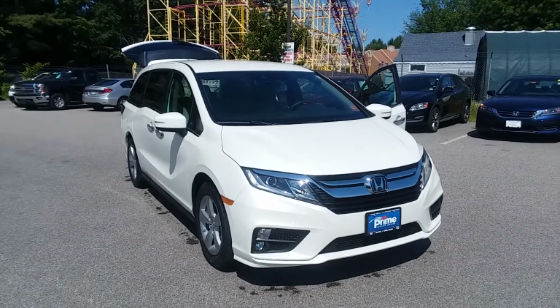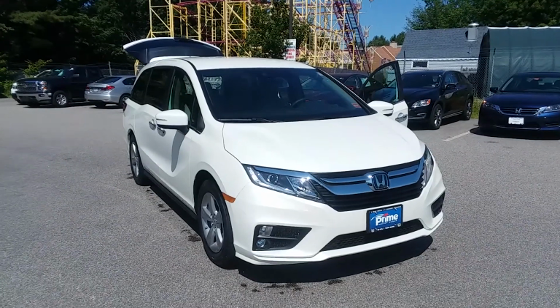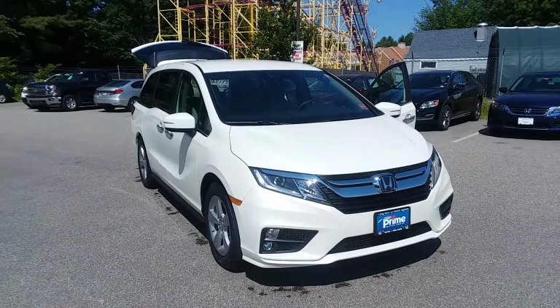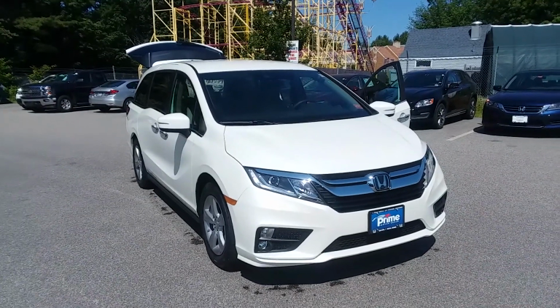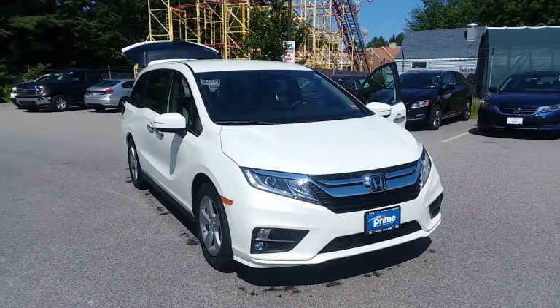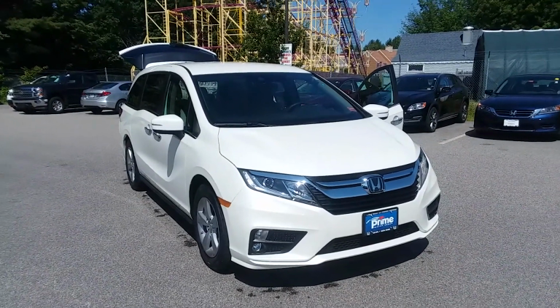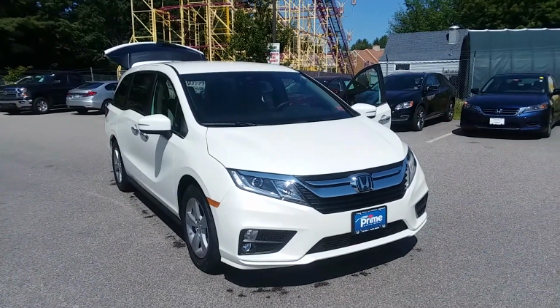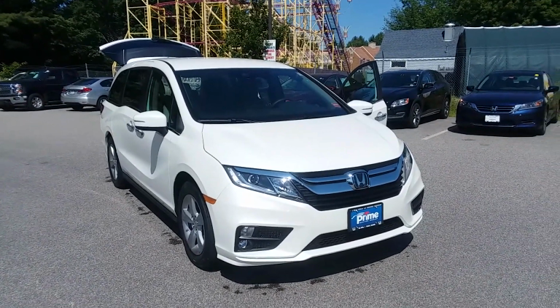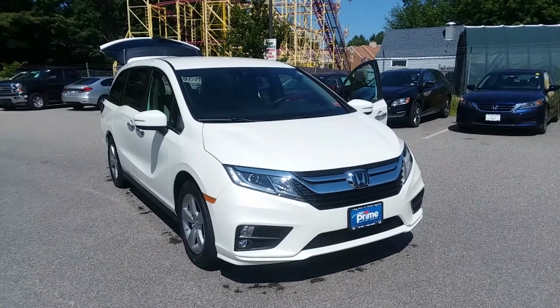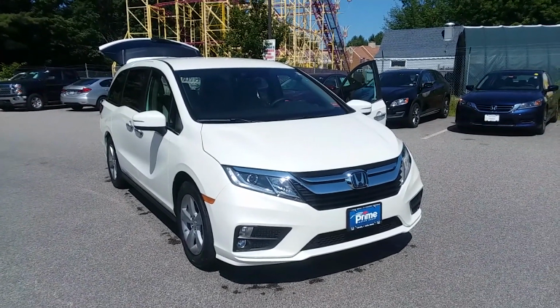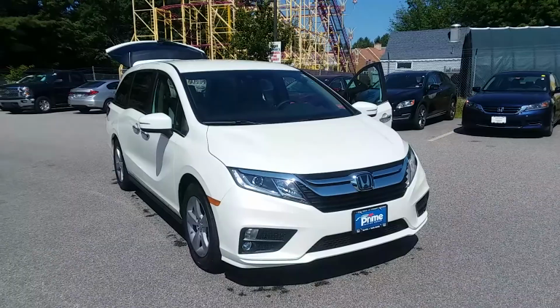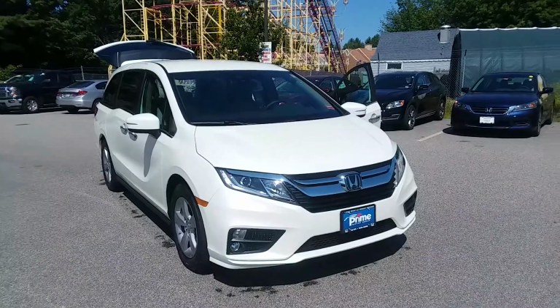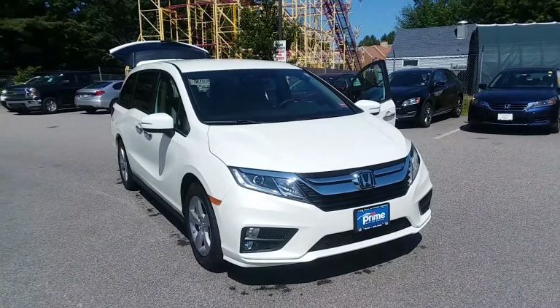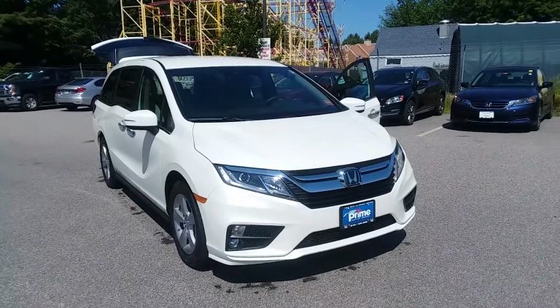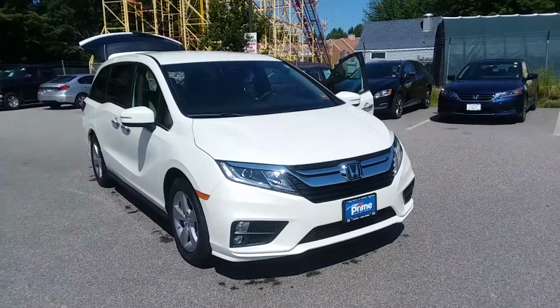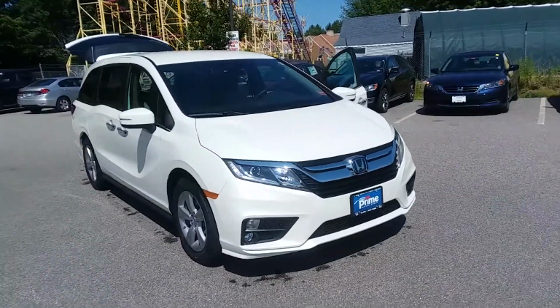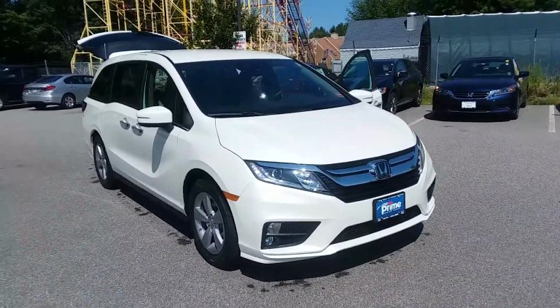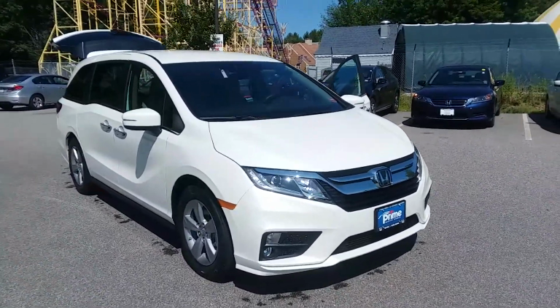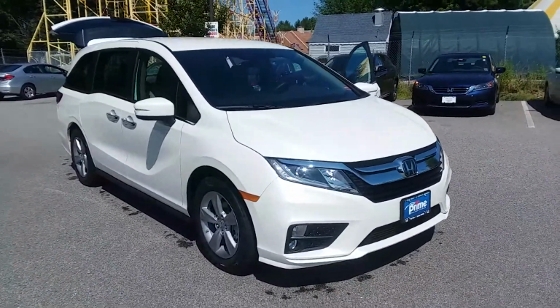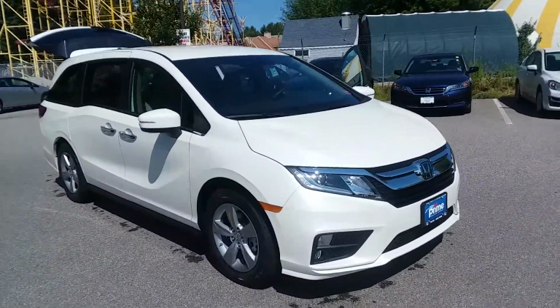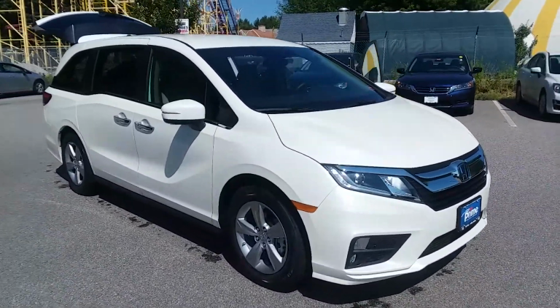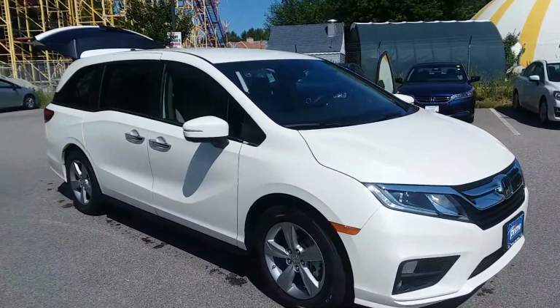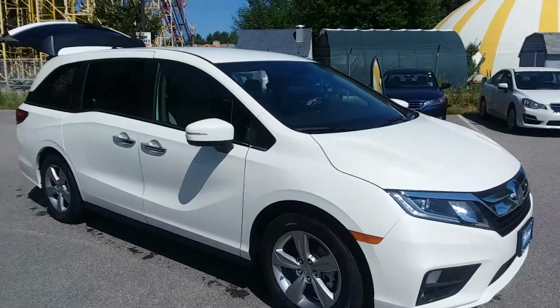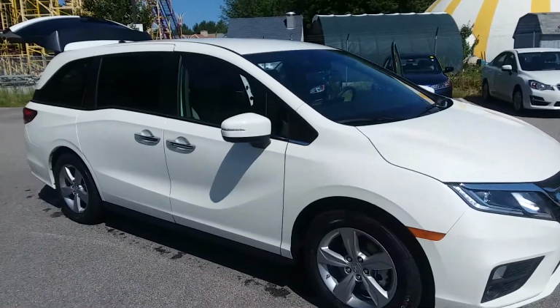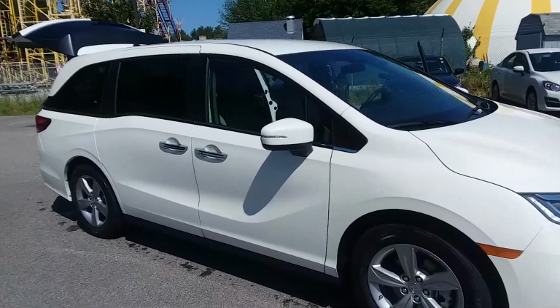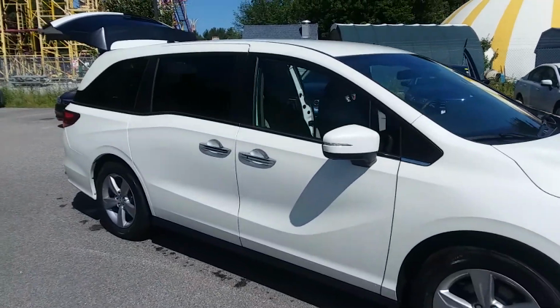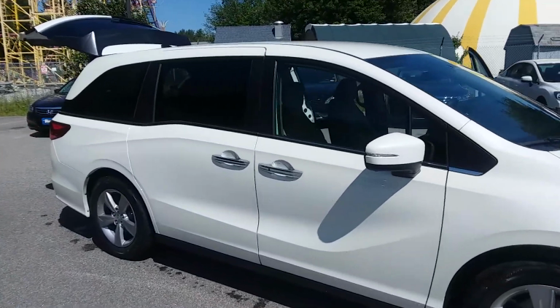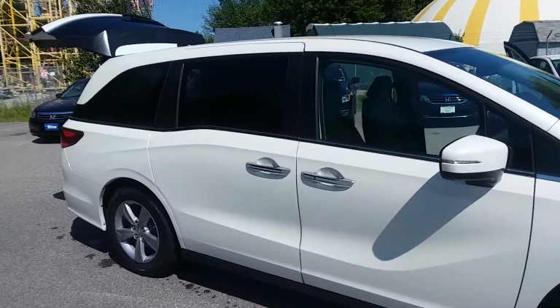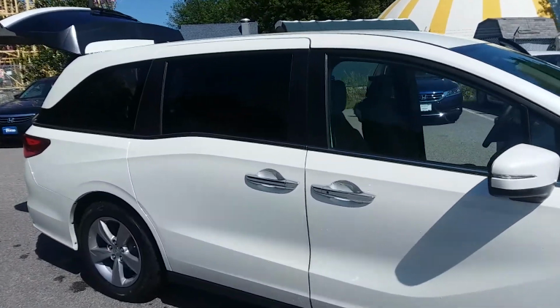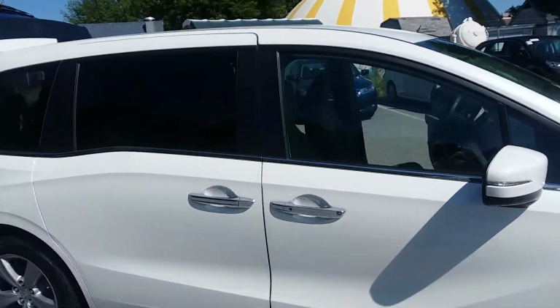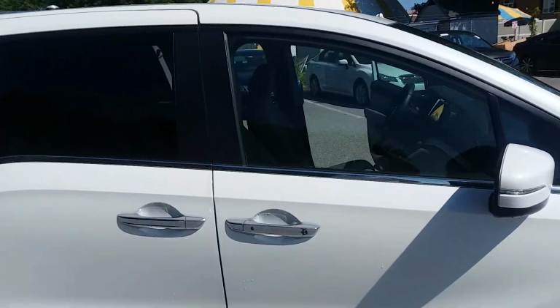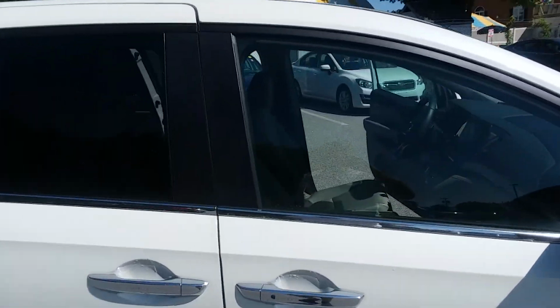Hey Carolyn, it's Jeff at Prime Honda. This is the van you inquired on. I wanted to give you a close-up view of it, get an idea what it is you're looking at. This is the Odyssey EX — fantastic vehicle. Odyssey's the best little van on the road.